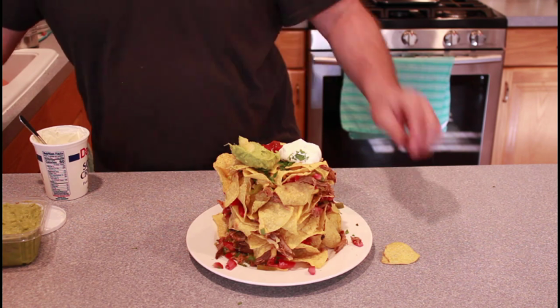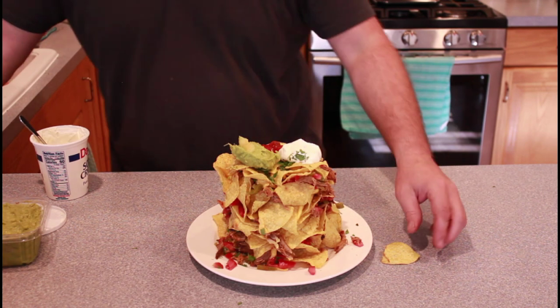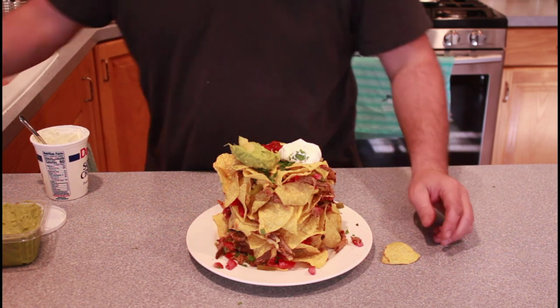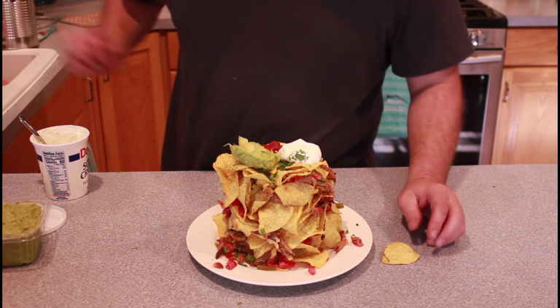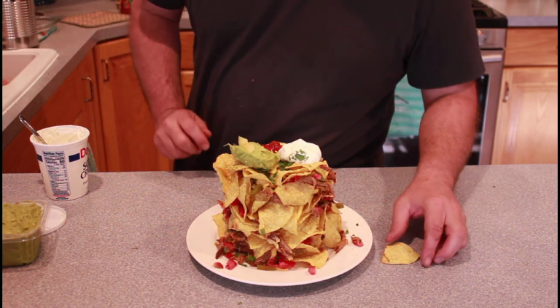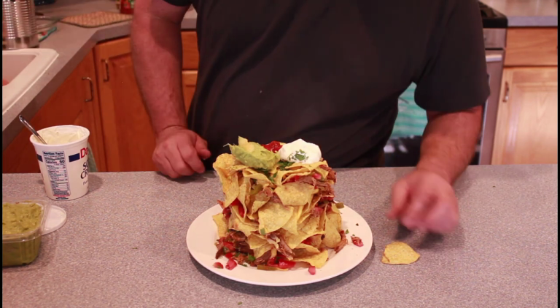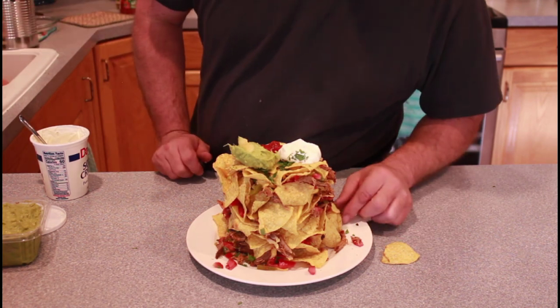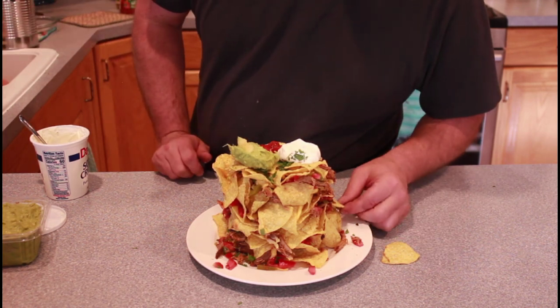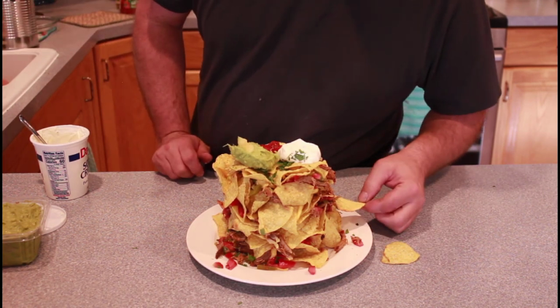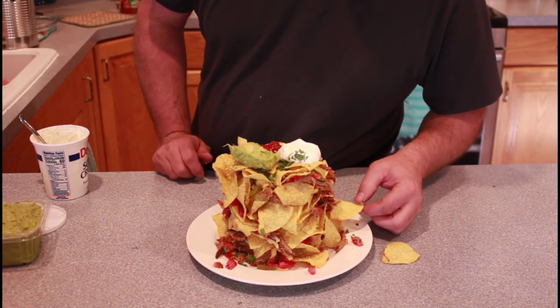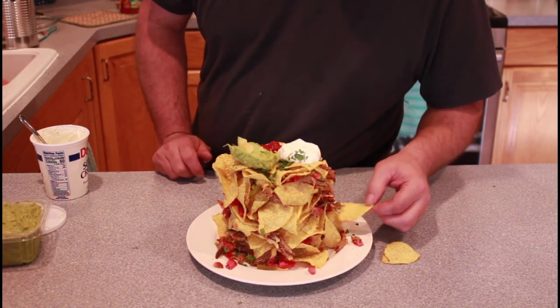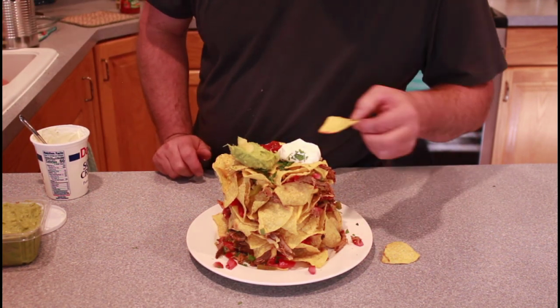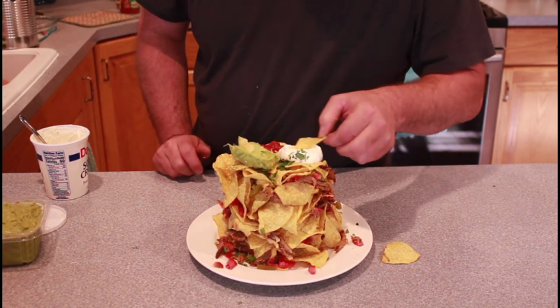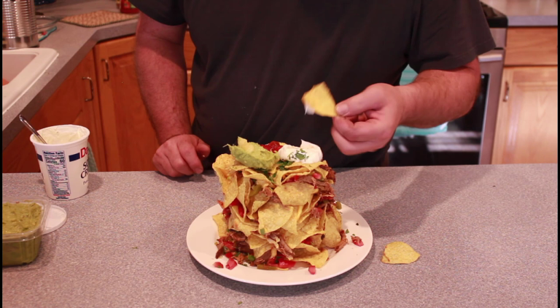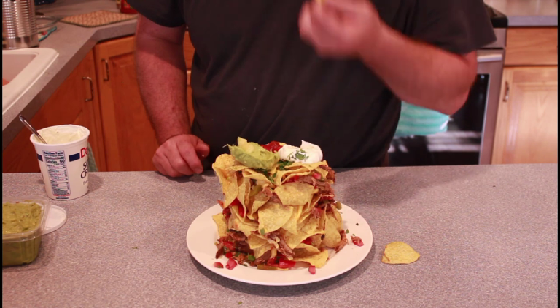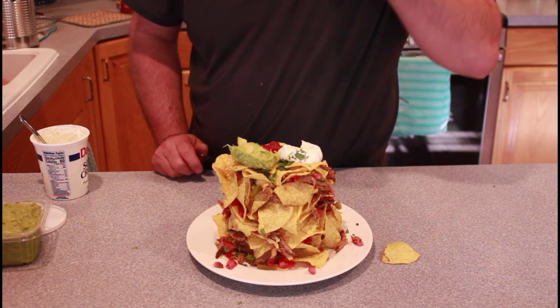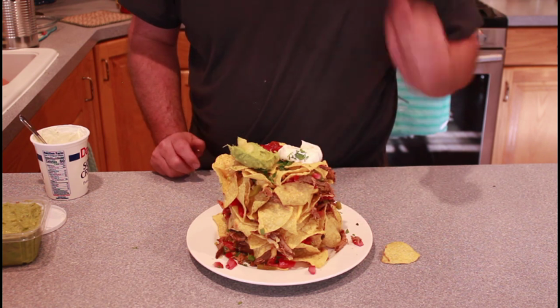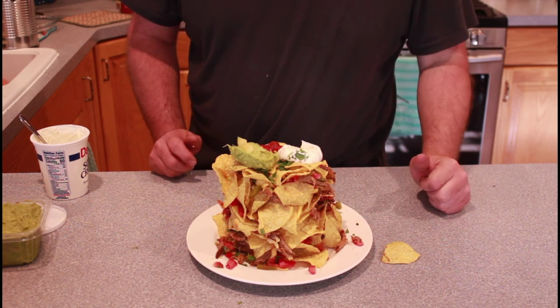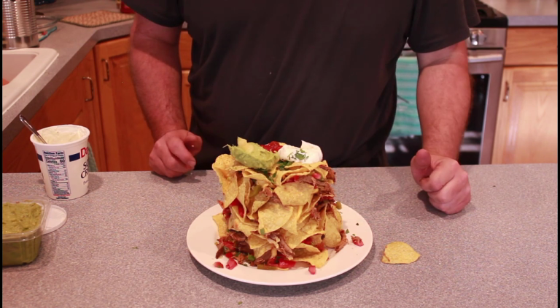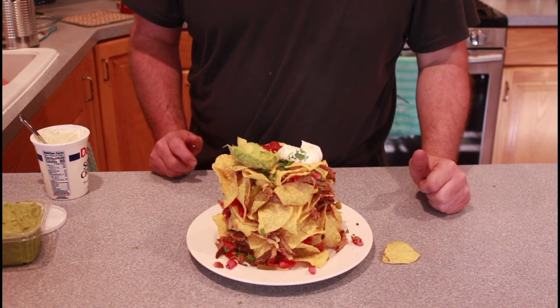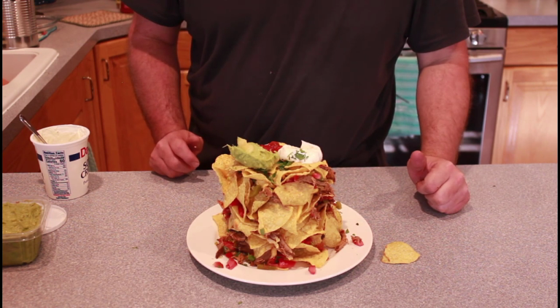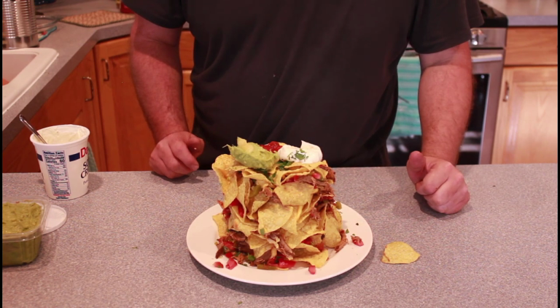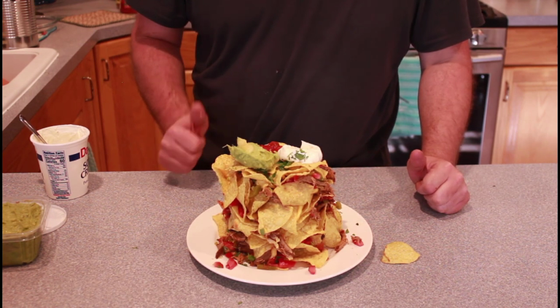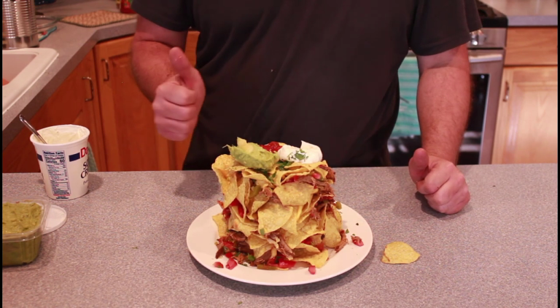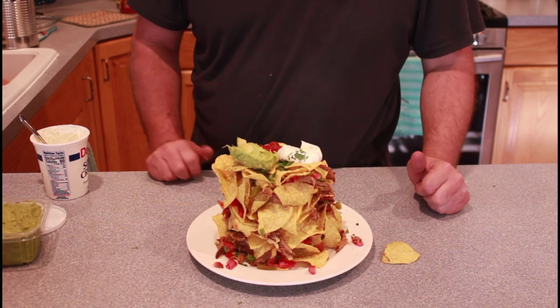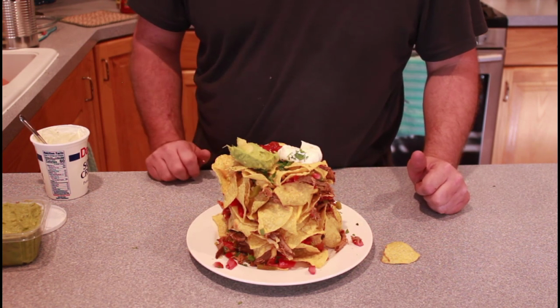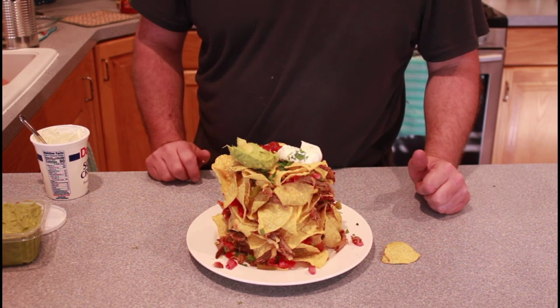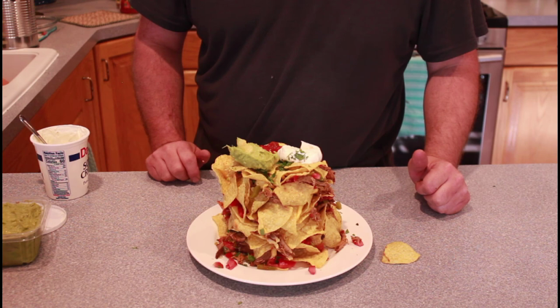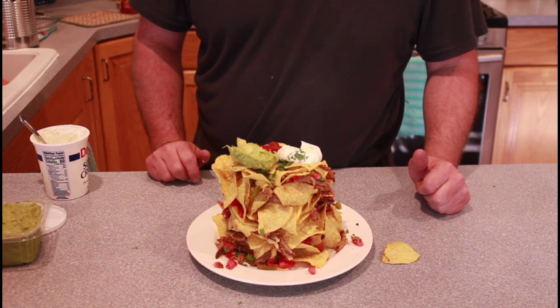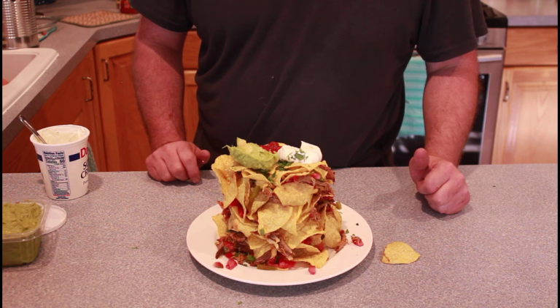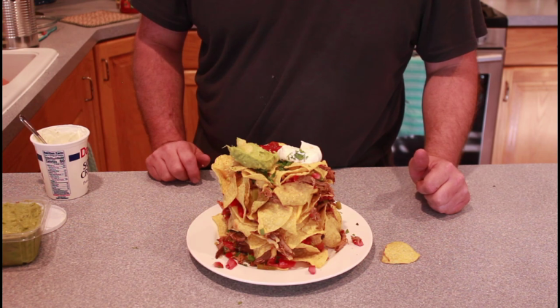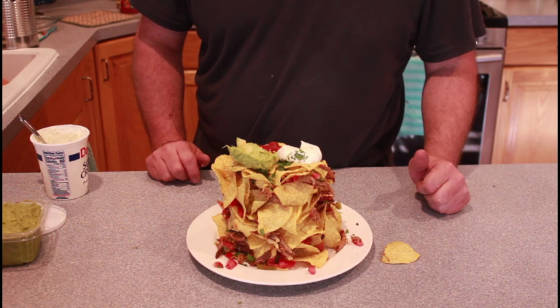So all the layers are all put together — it's cheesy, oozy and good, delicious. Thanks for watching, please subscribe, and we'll see you next time.